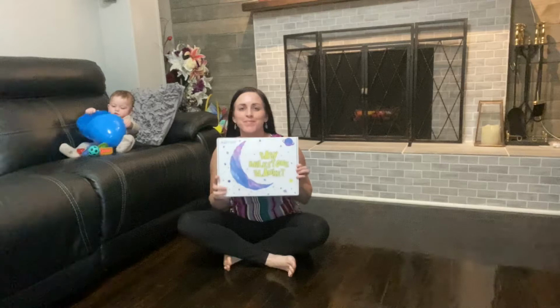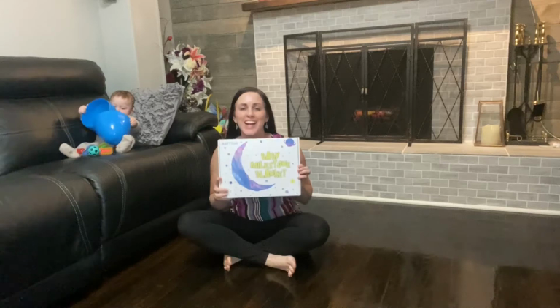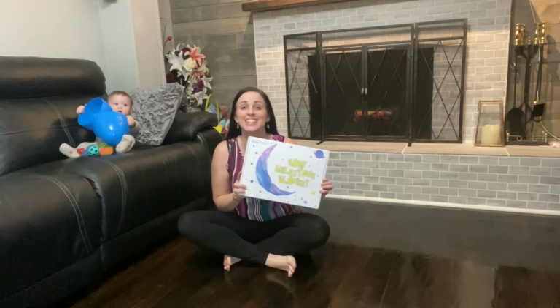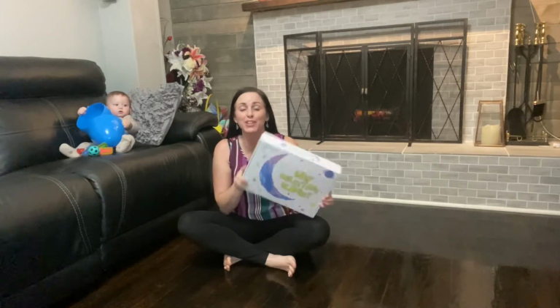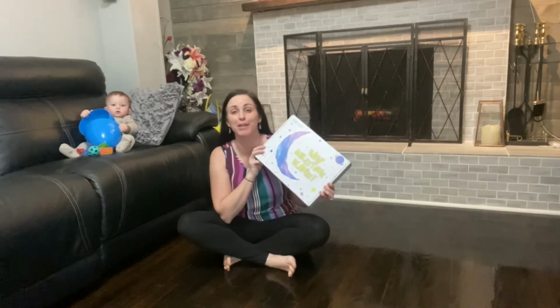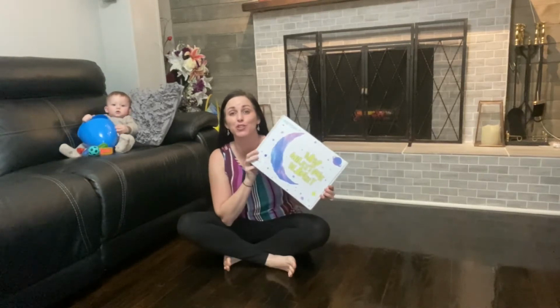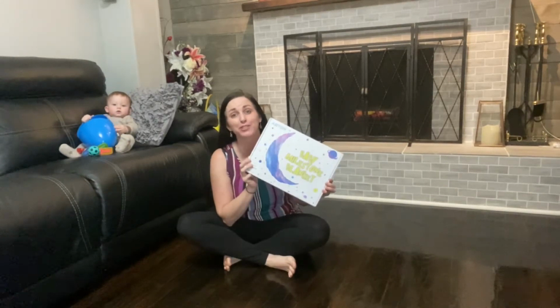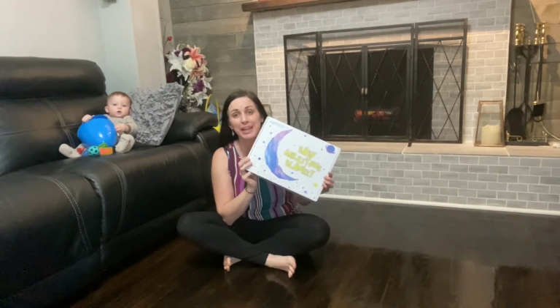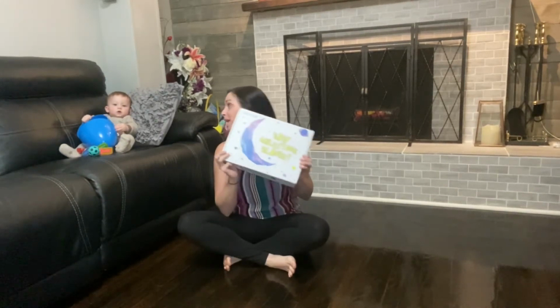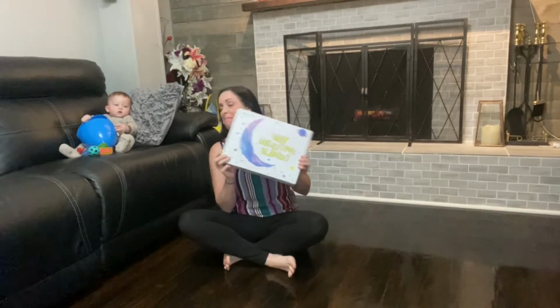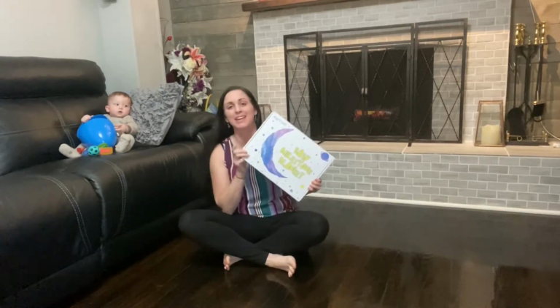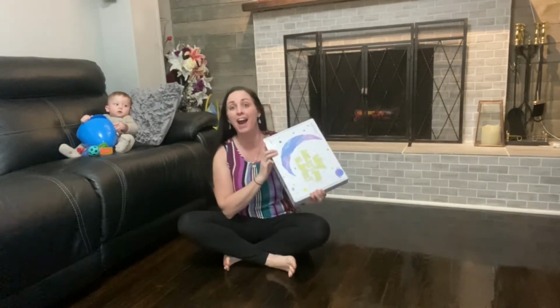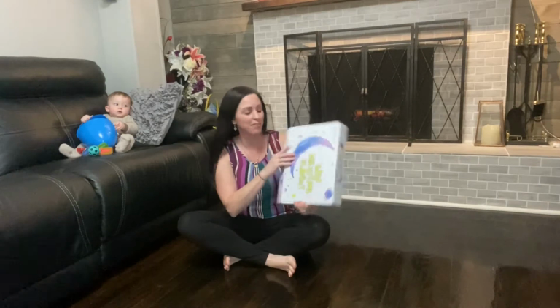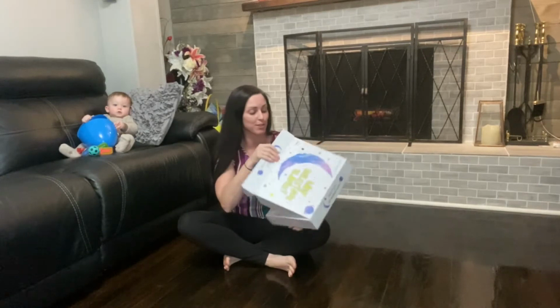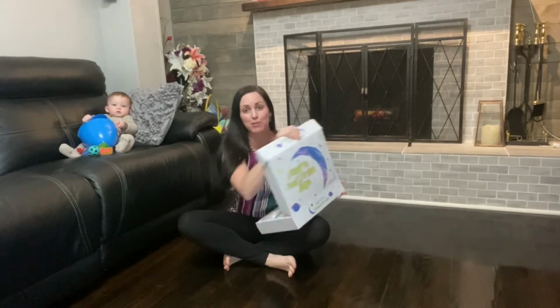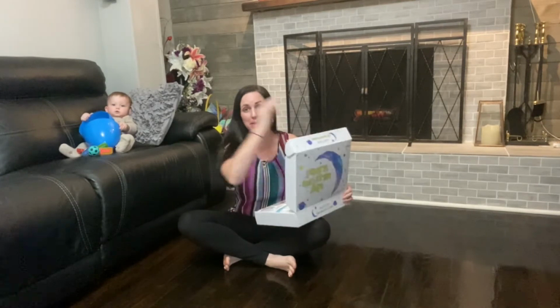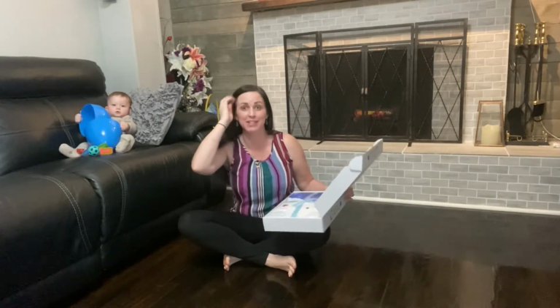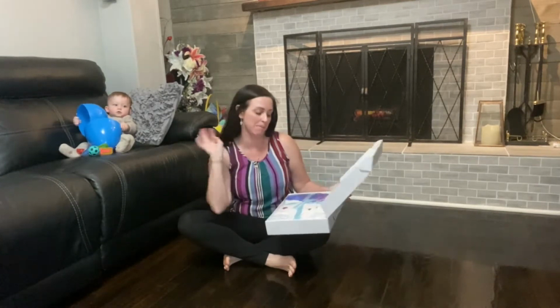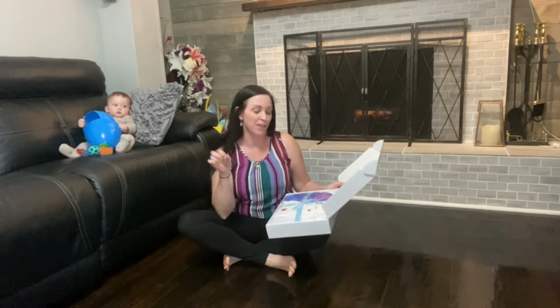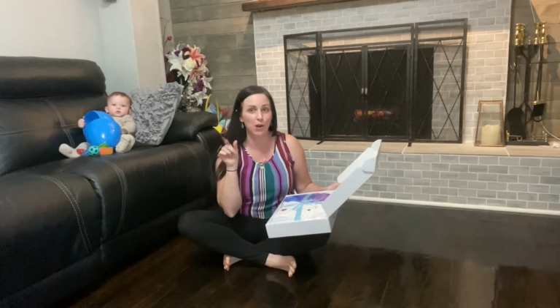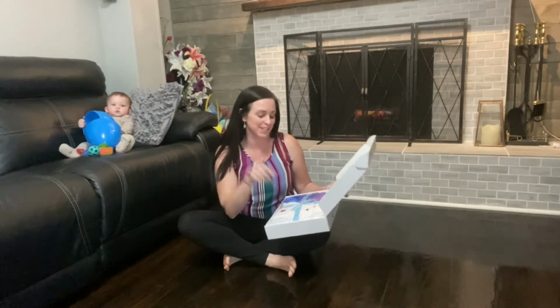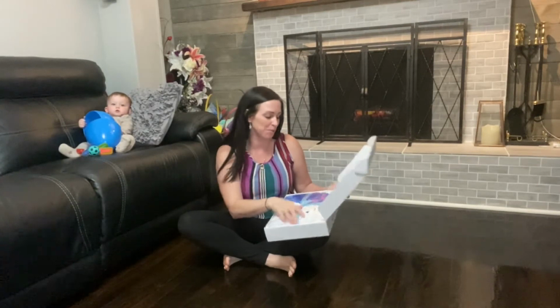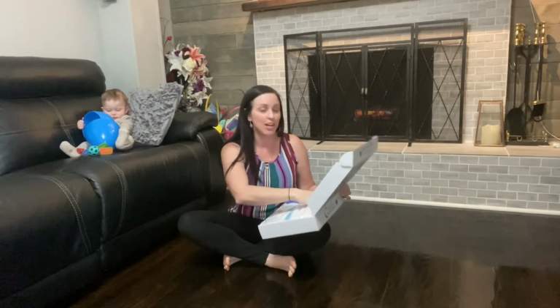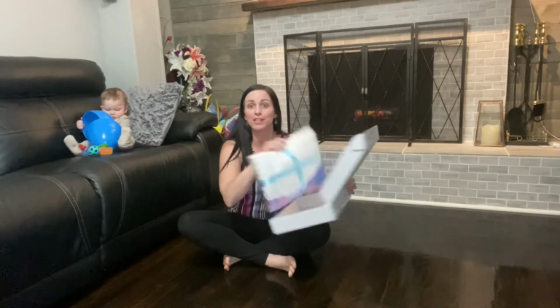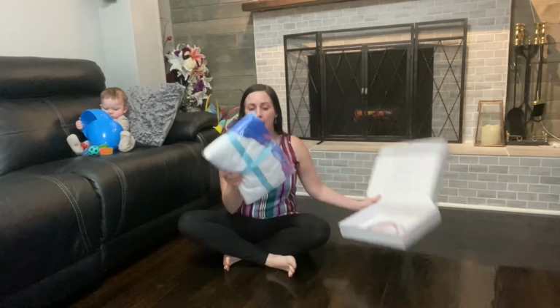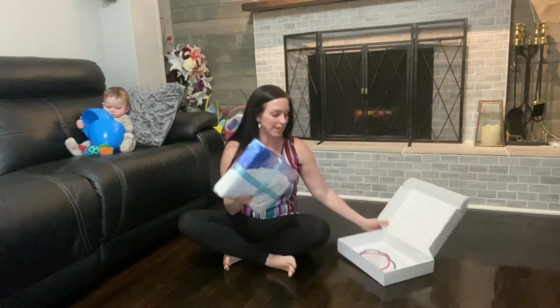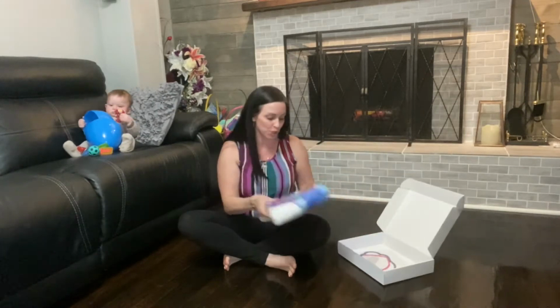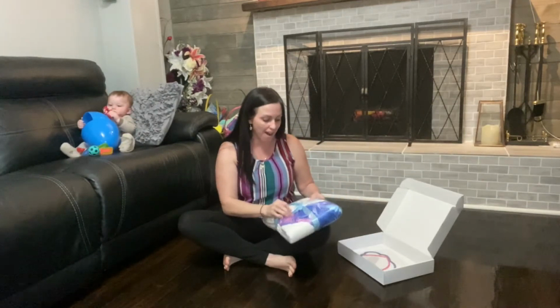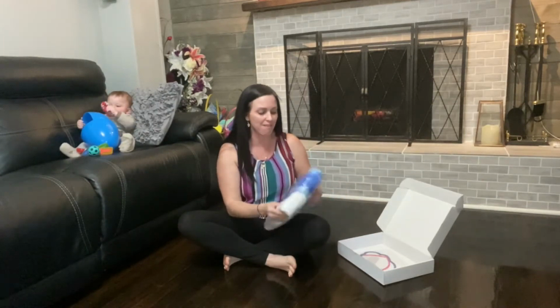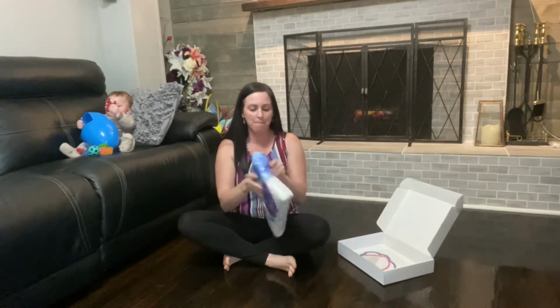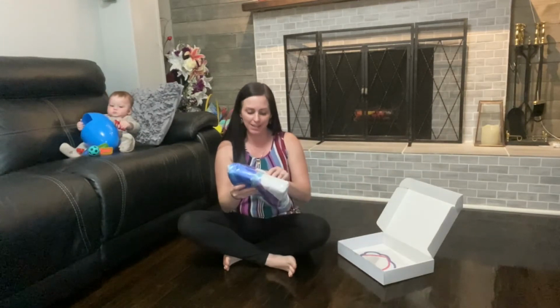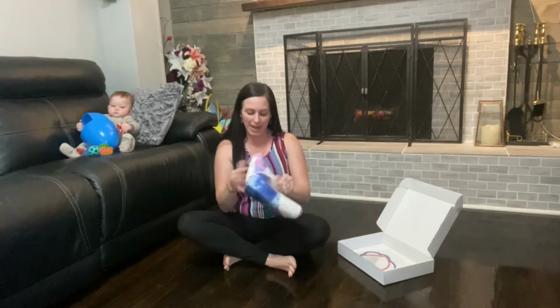Hi guys, today I want to talk to you about this new milestone blanket that I got for my baby. I love capturing those special moments every time they grow just a little bit. This is going to help me keep track of my little baby.